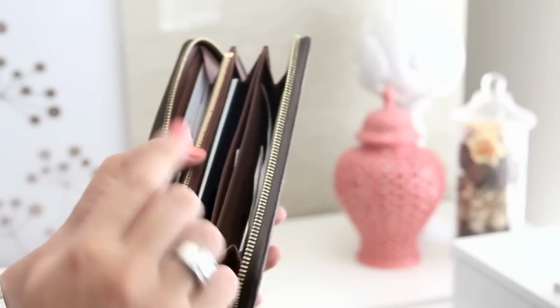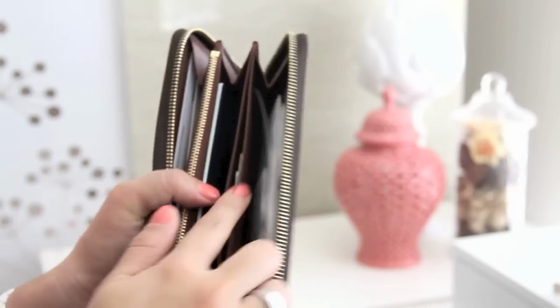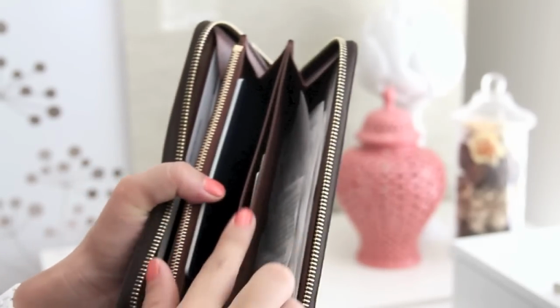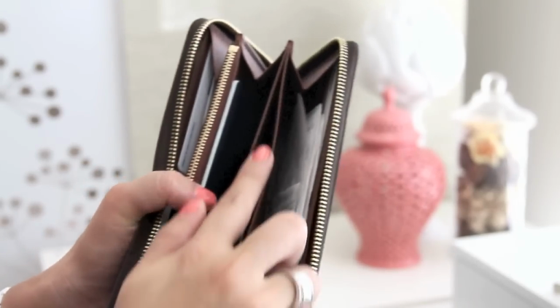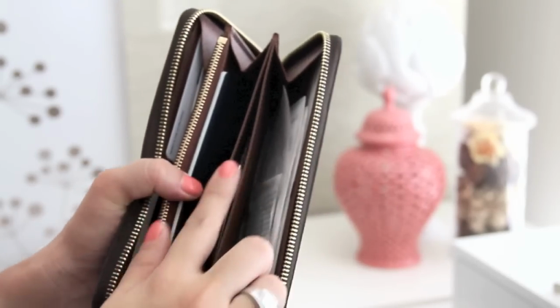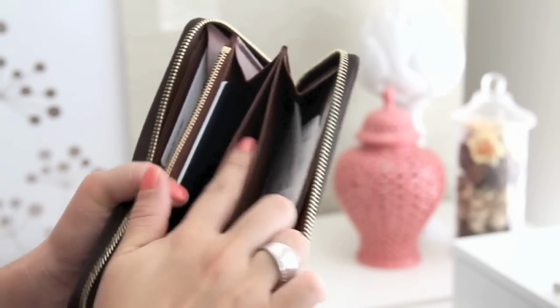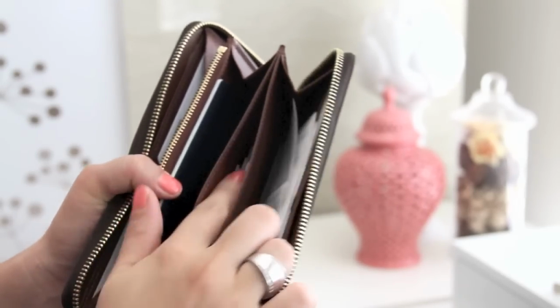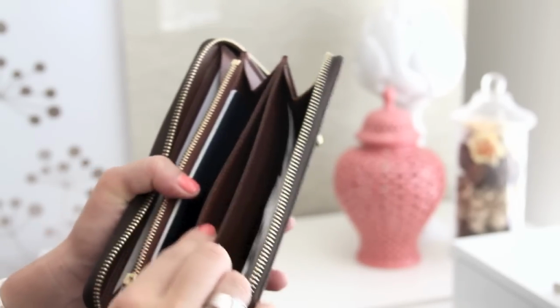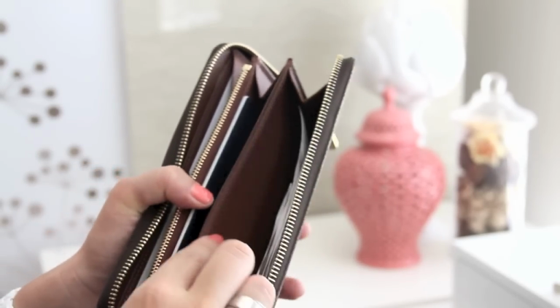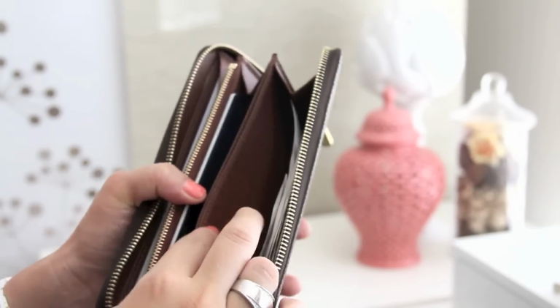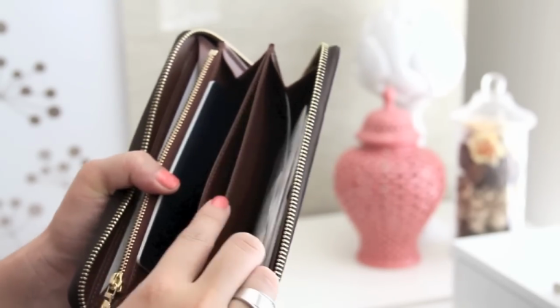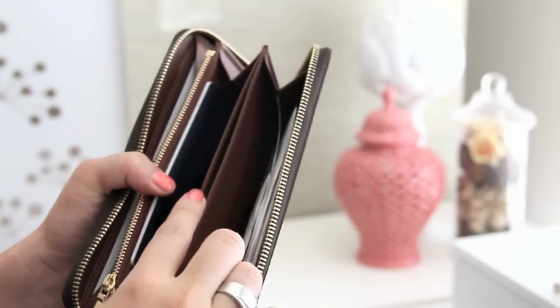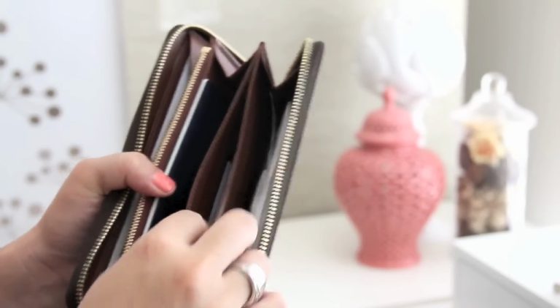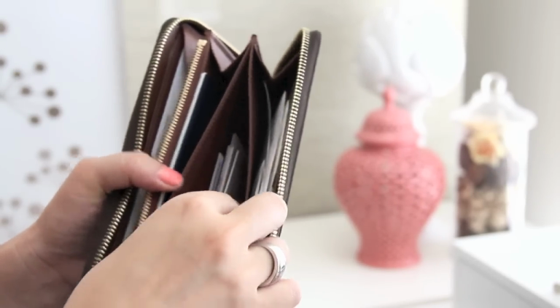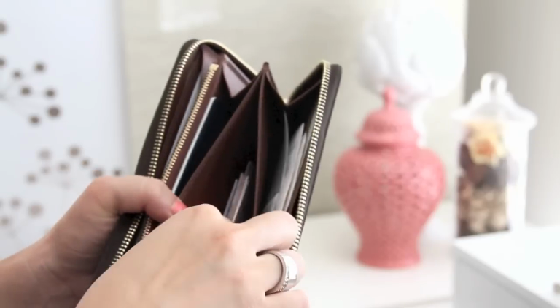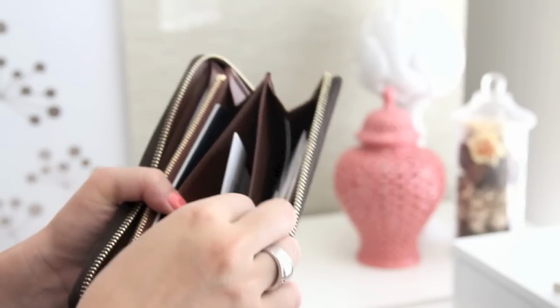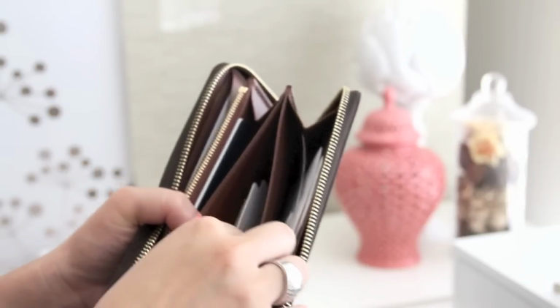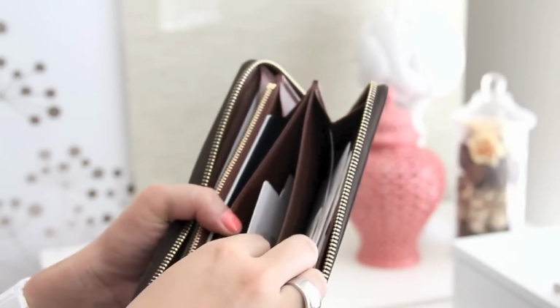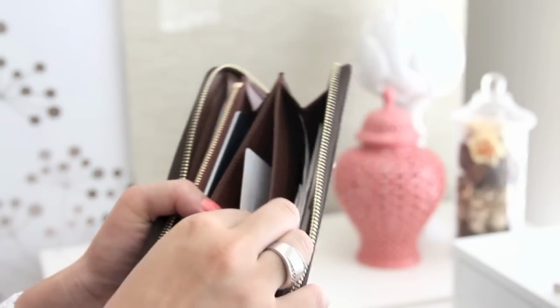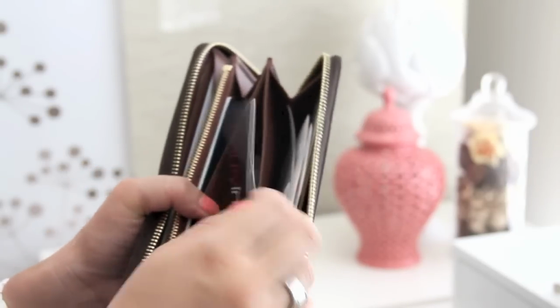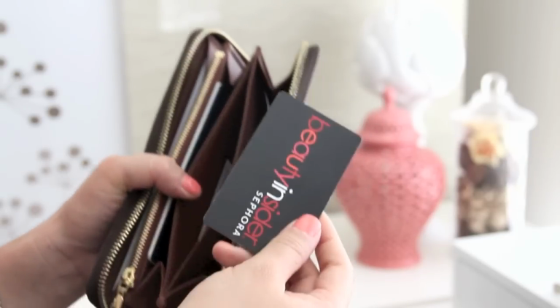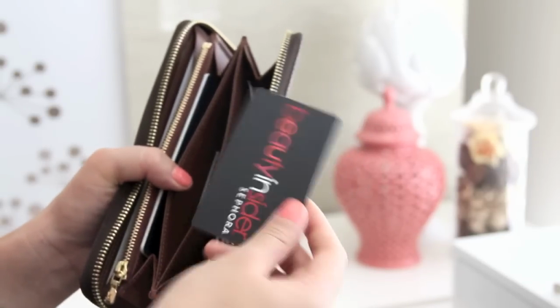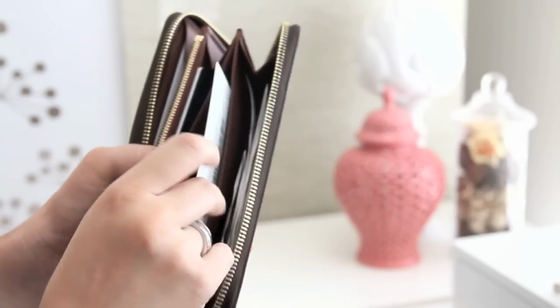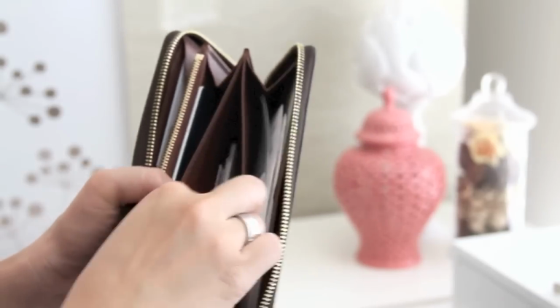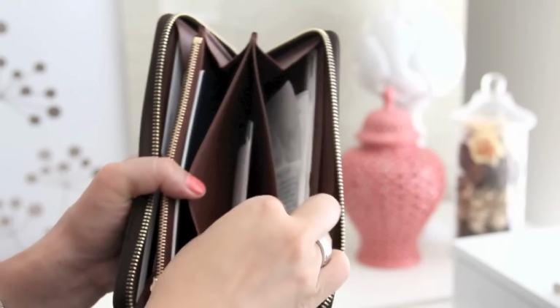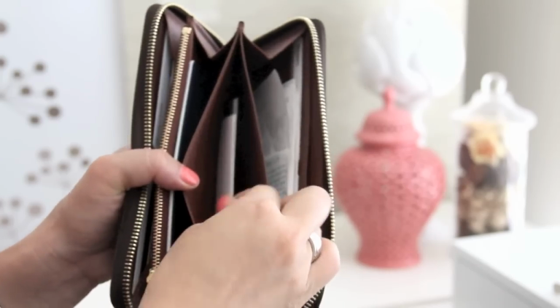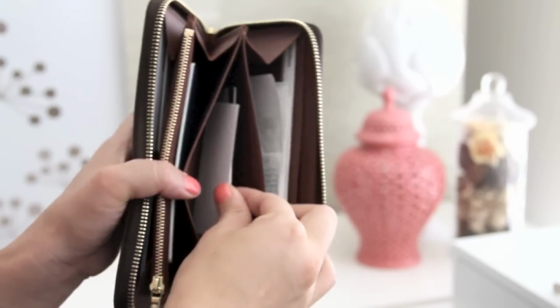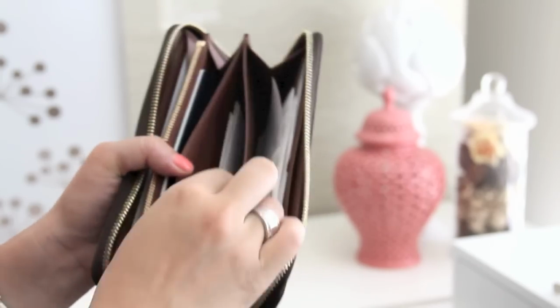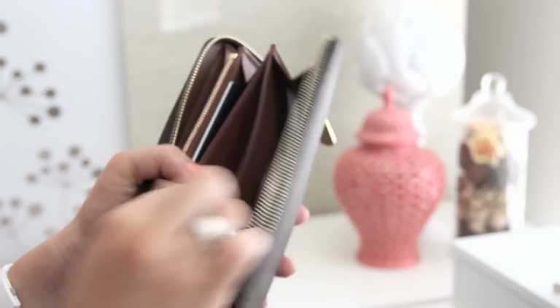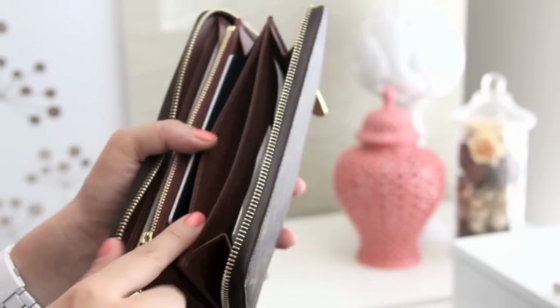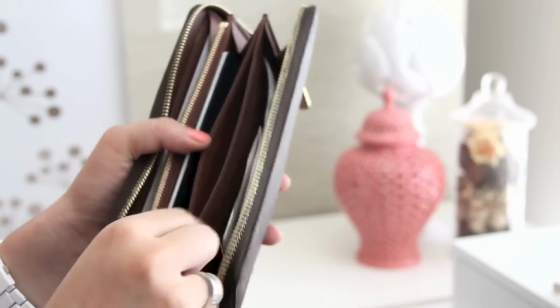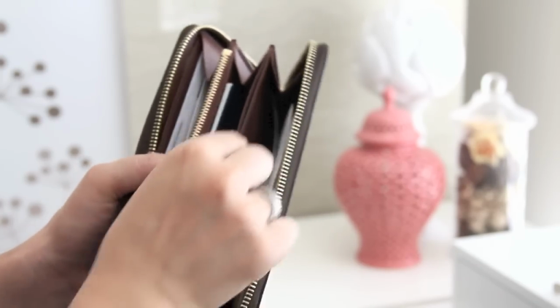Compartment number five is like a little pocket, and in here I like to keep cards that don't fit in my credit card slots or cards that are like frequent buyer cards — cards I need to pull in and out really quickly. So right here I've got a Sephora card and some business cards in there. That's a great pocket.